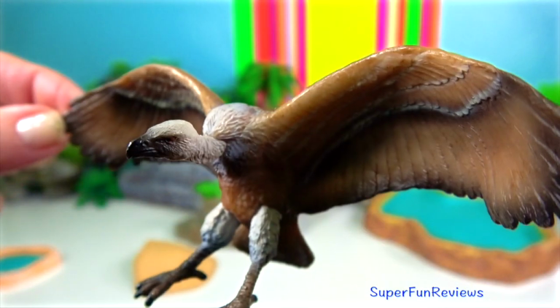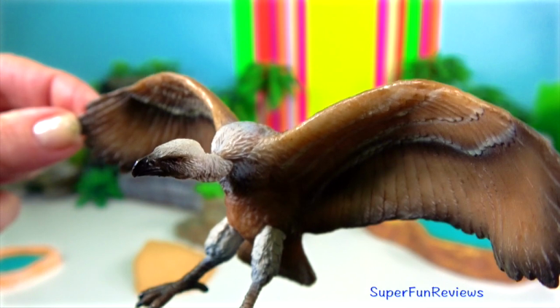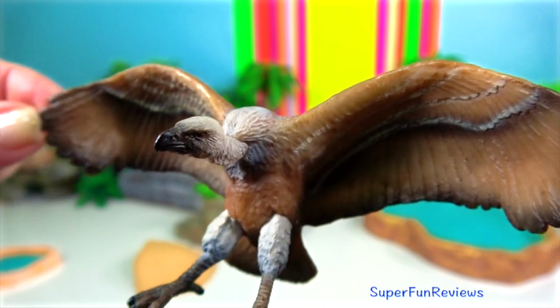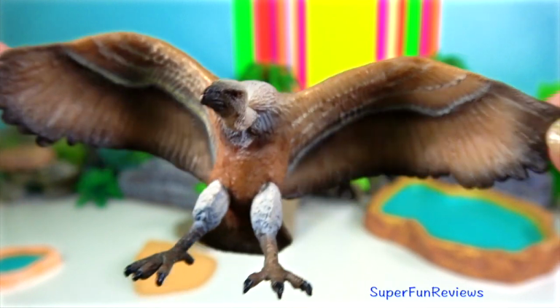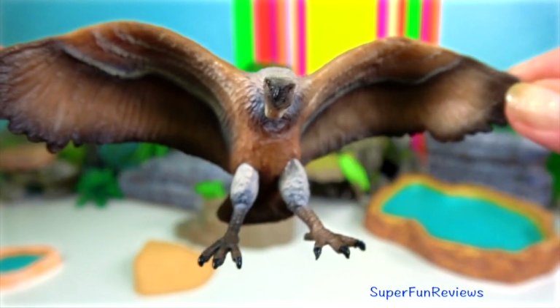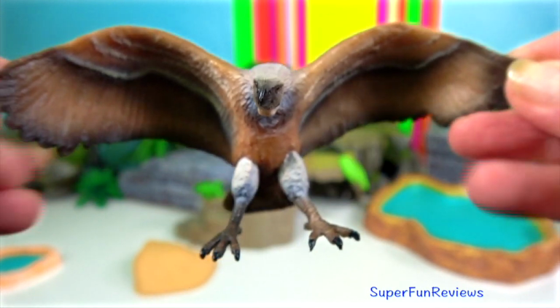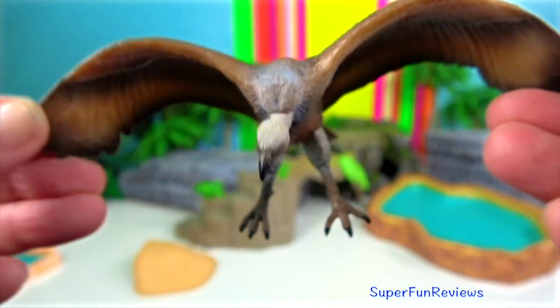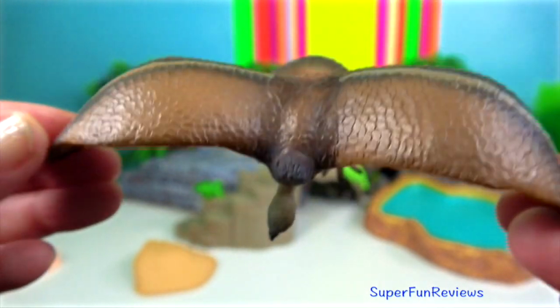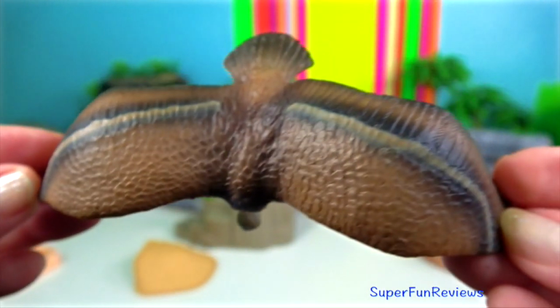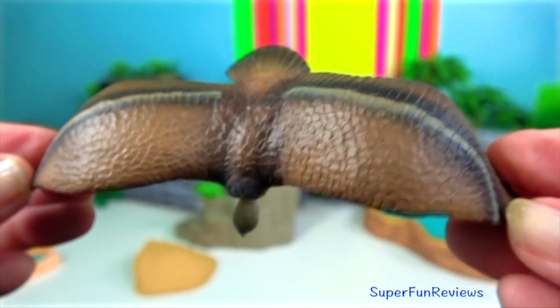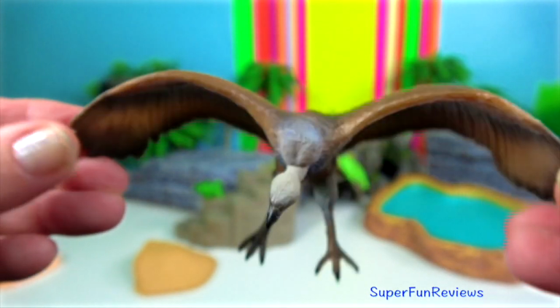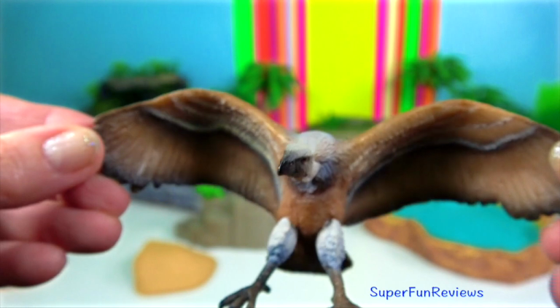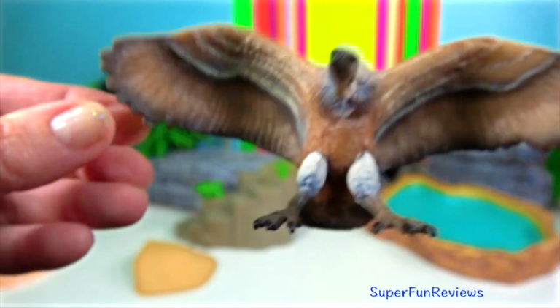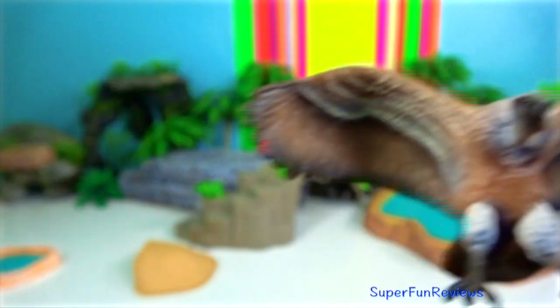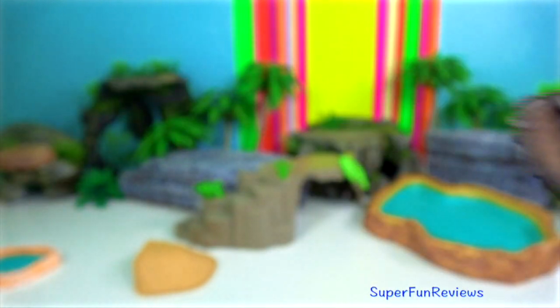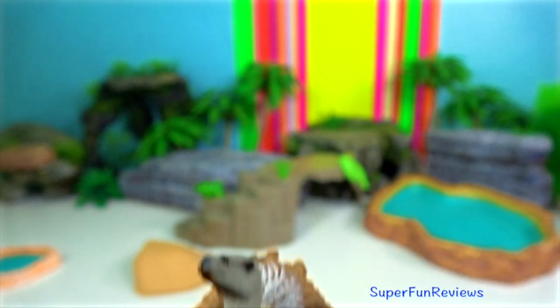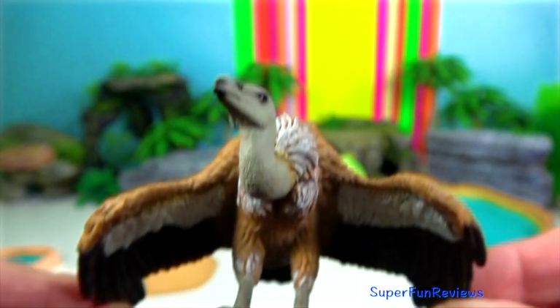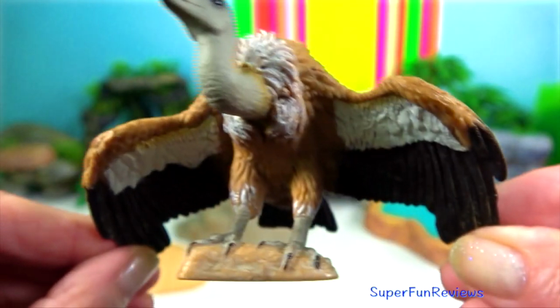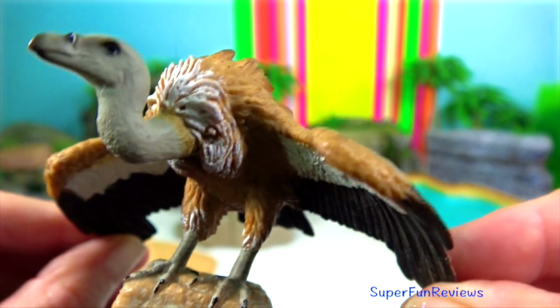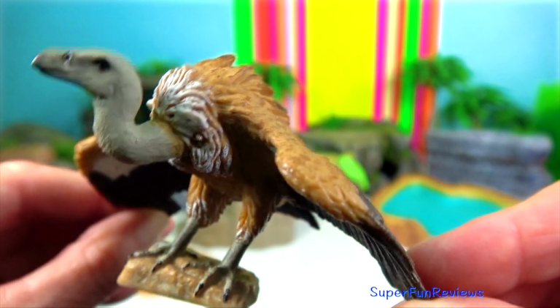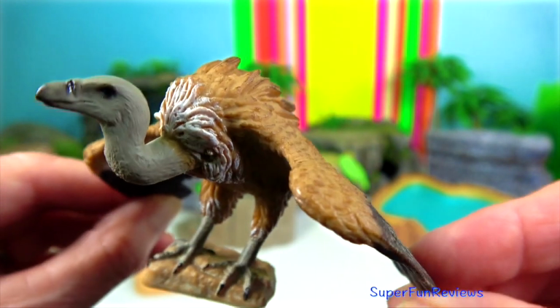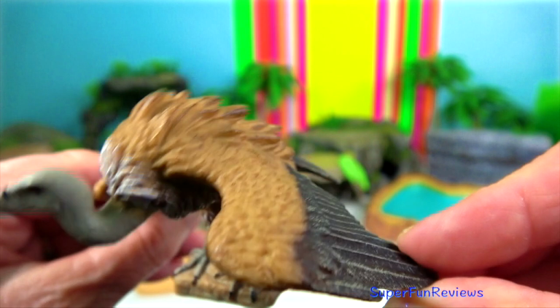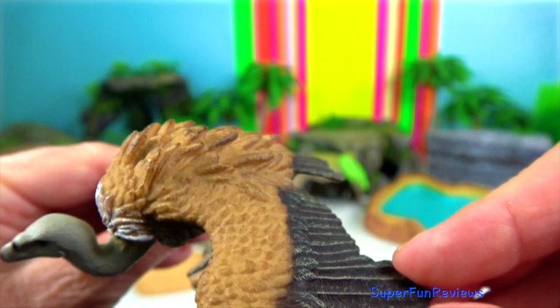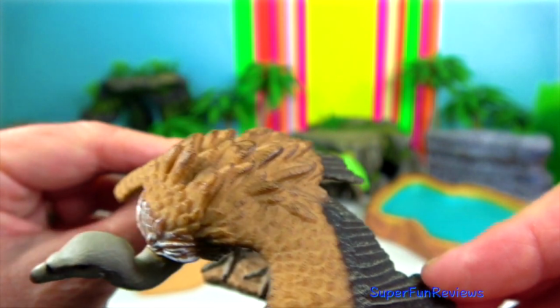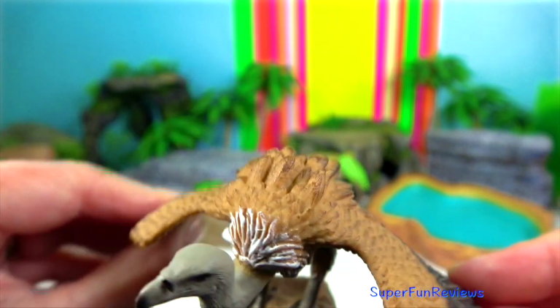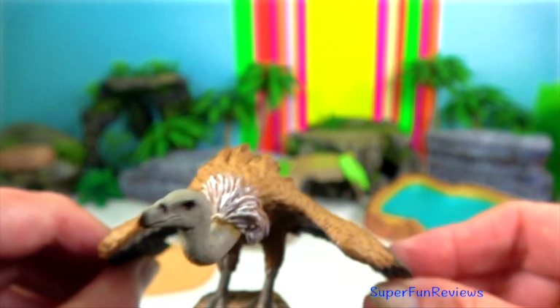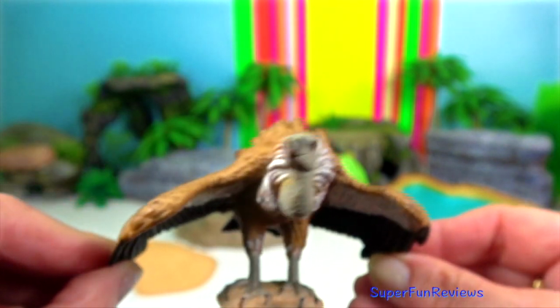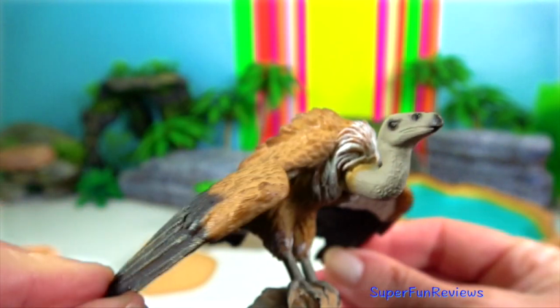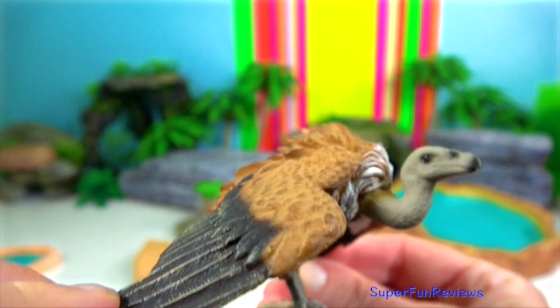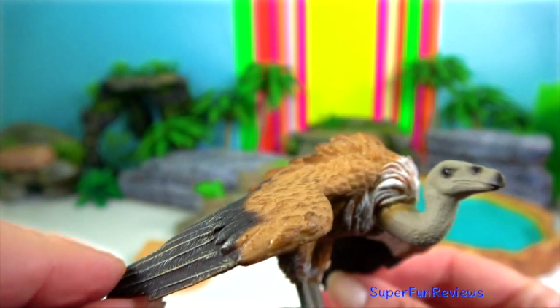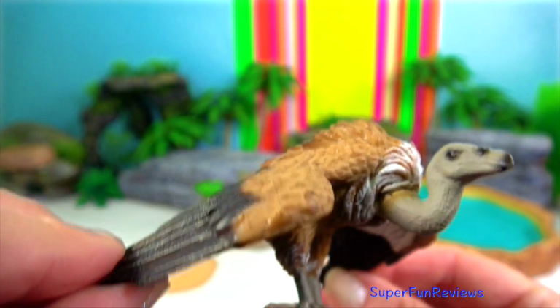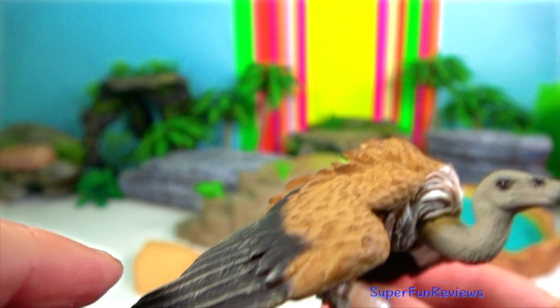Vulture. They are scavengers that rarely kill prey. They locate food by sight rather than scent. They circle the skies looking for a corpse or watching where other vultures go.